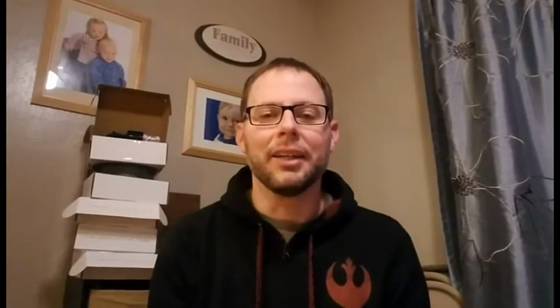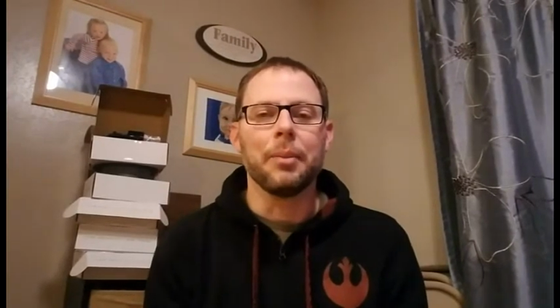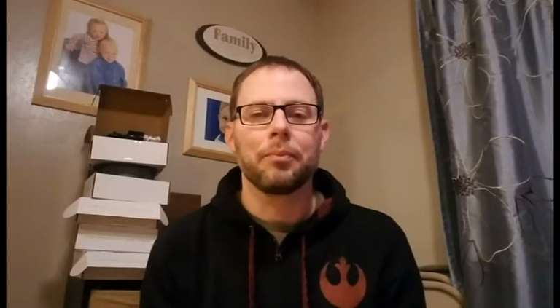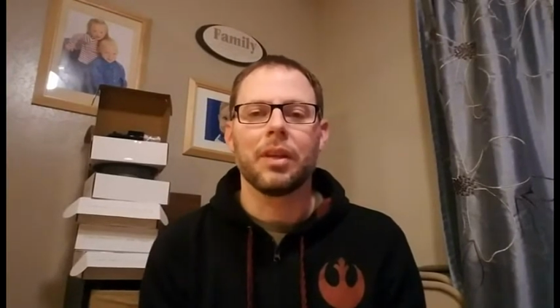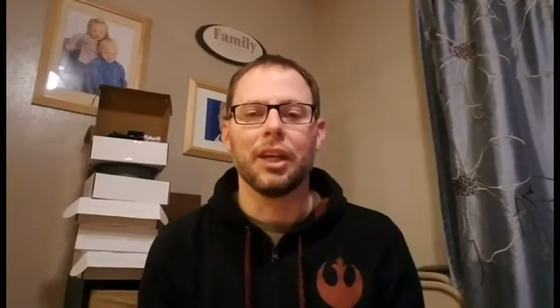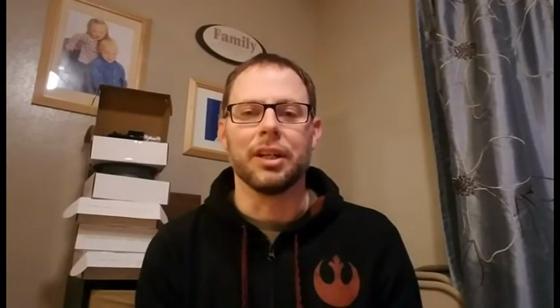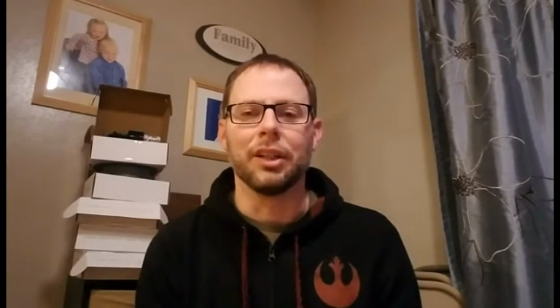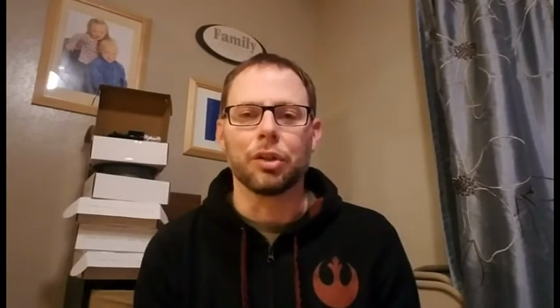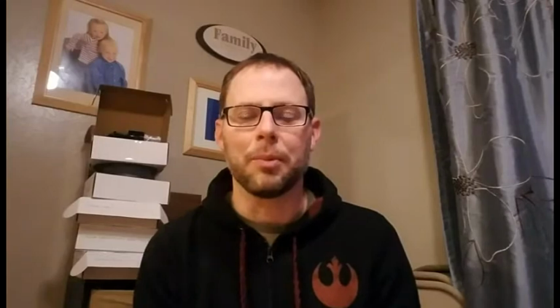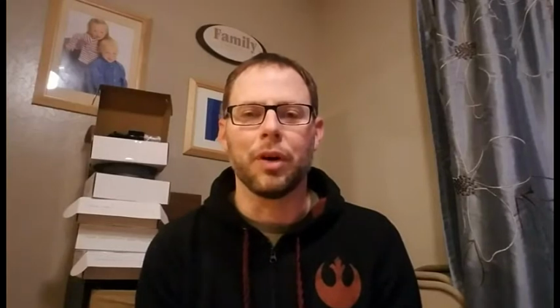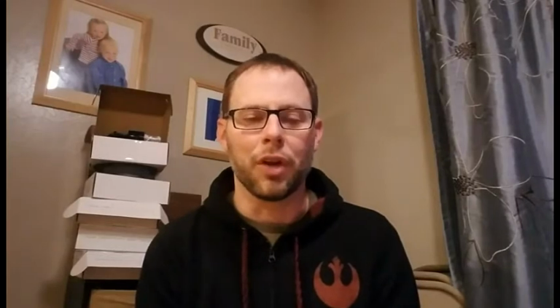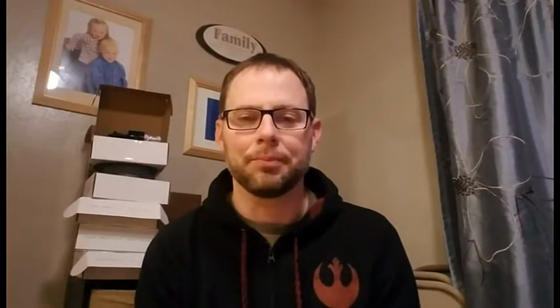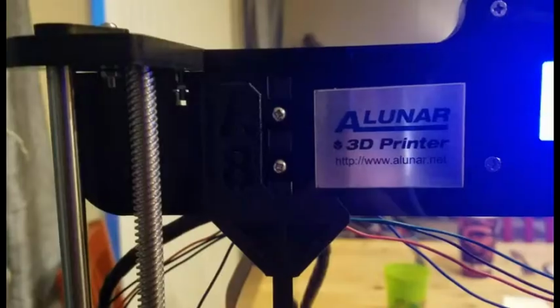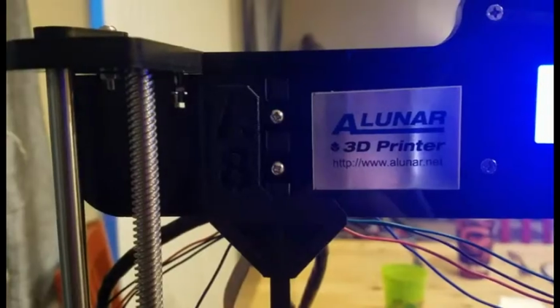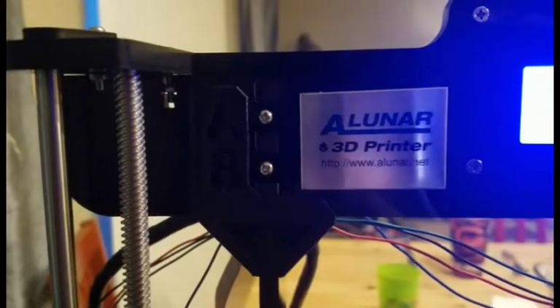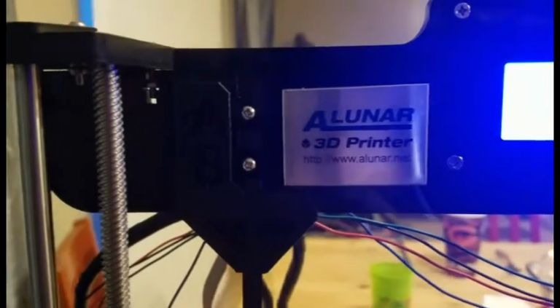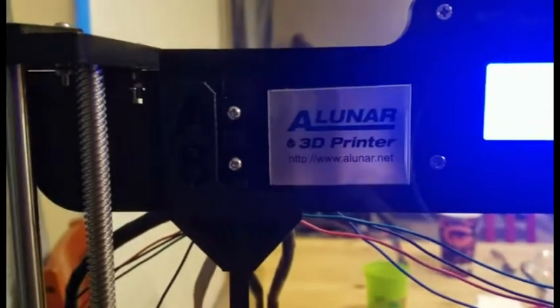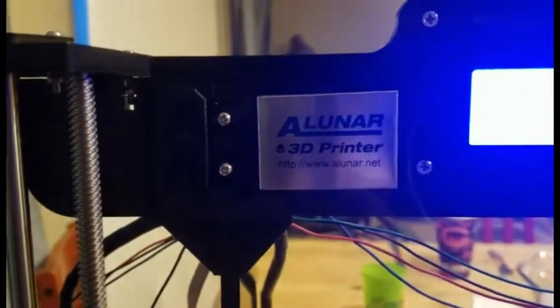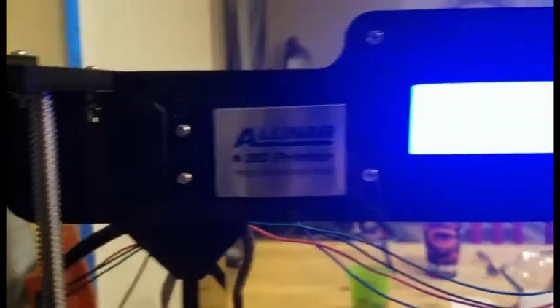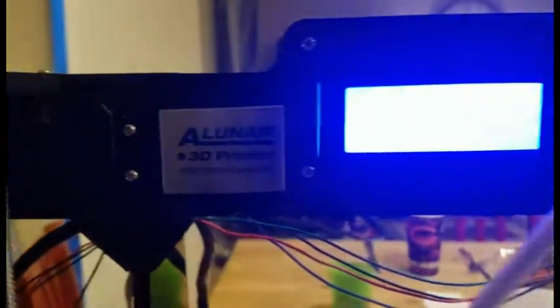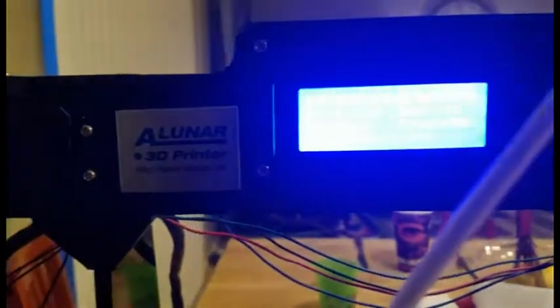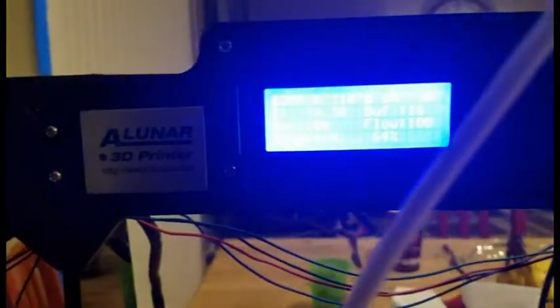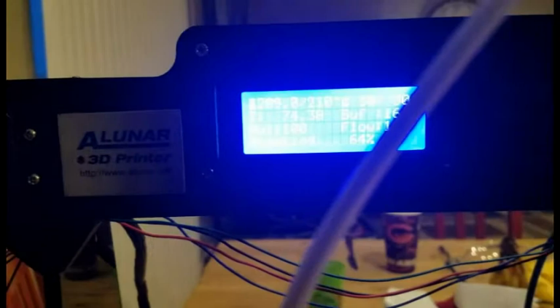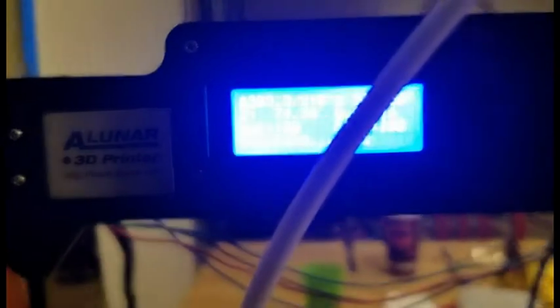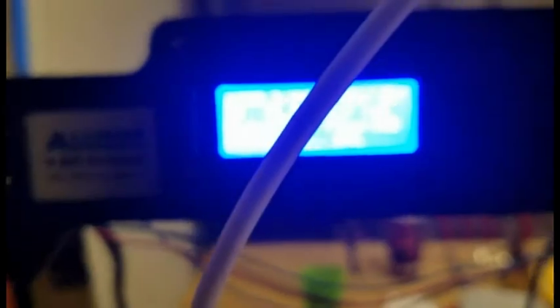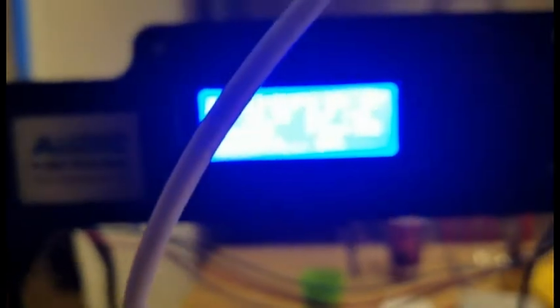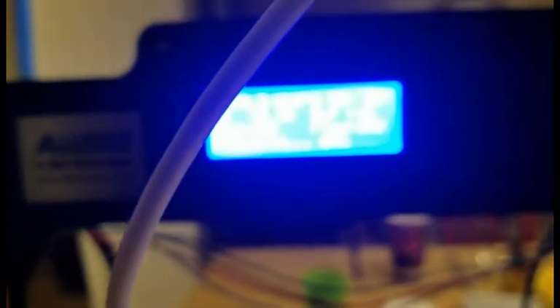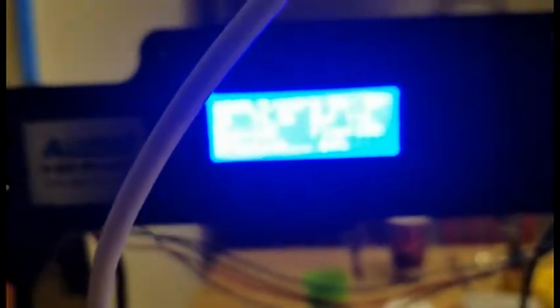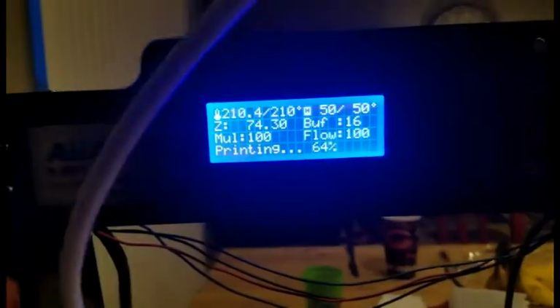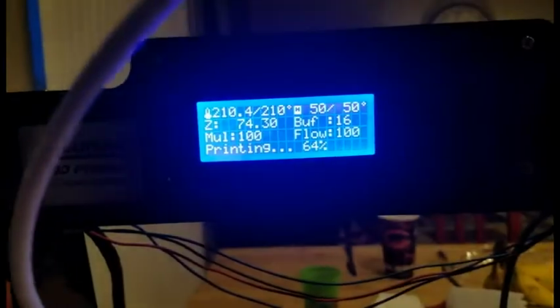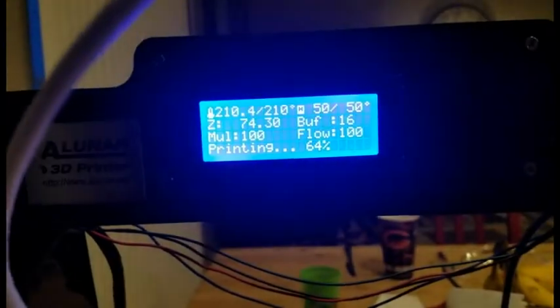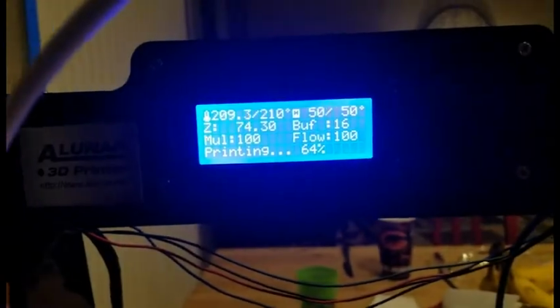And here's a little clip of it running. You can see it is currently printing something in black — you might be able to tell what it is. We'll have another video on that later.